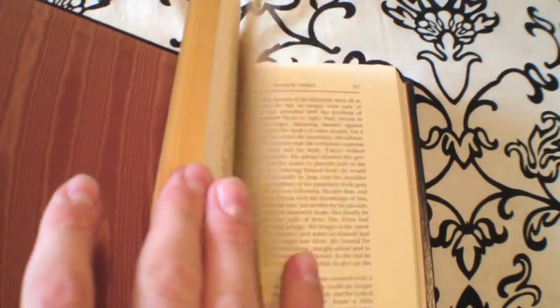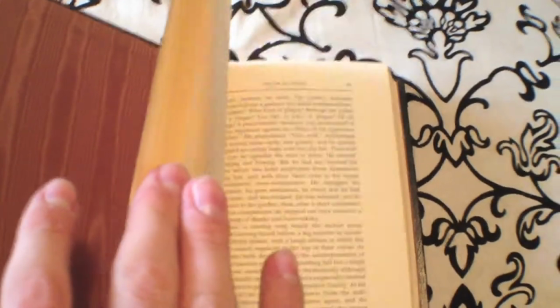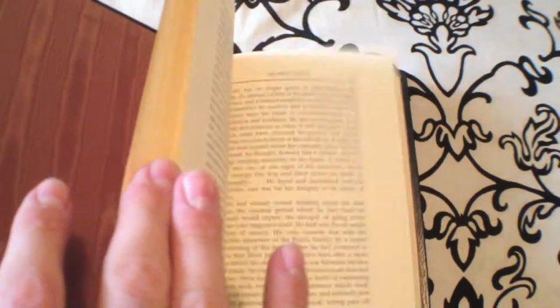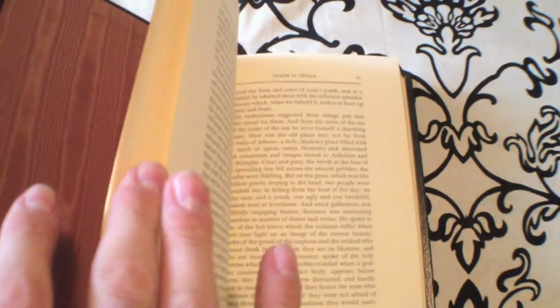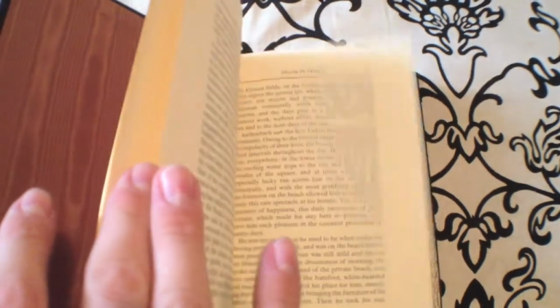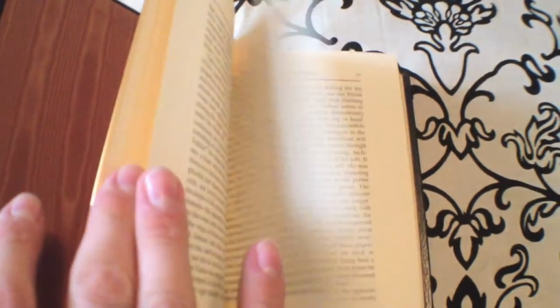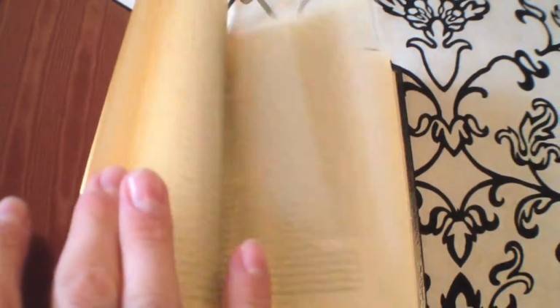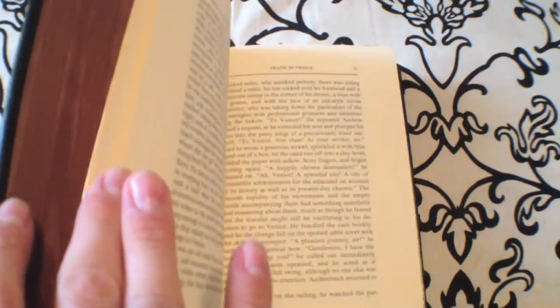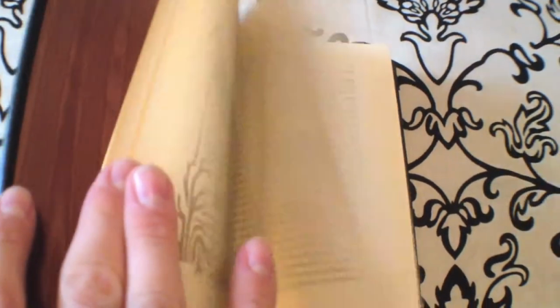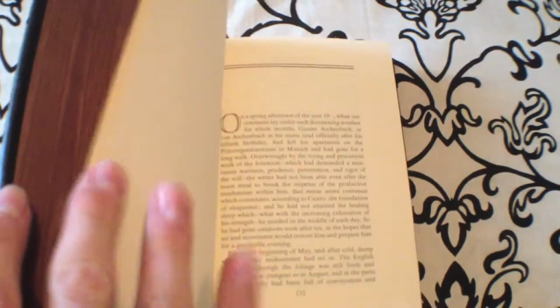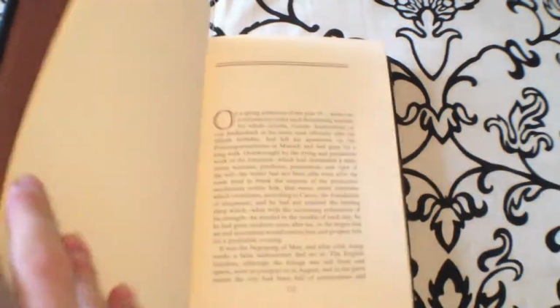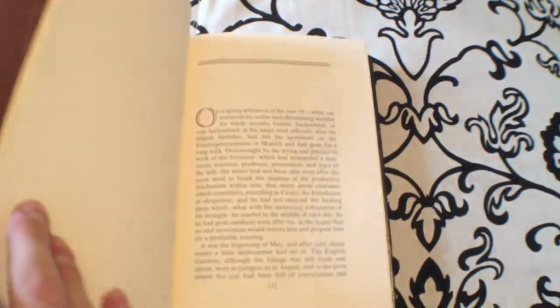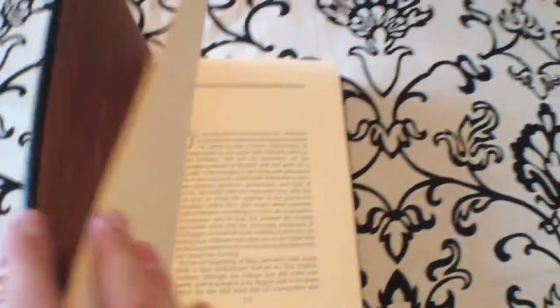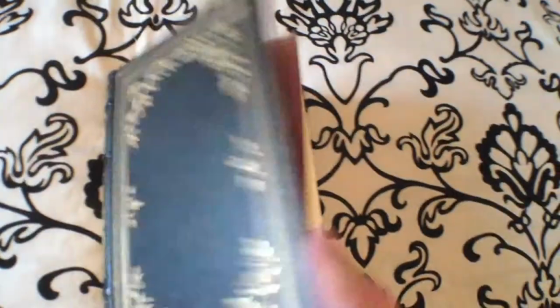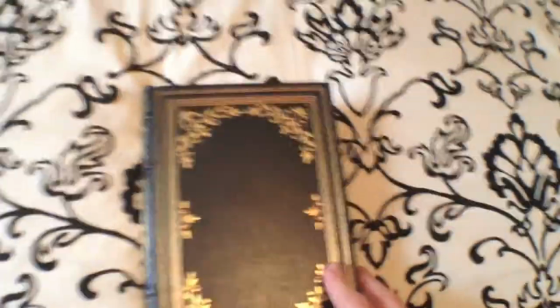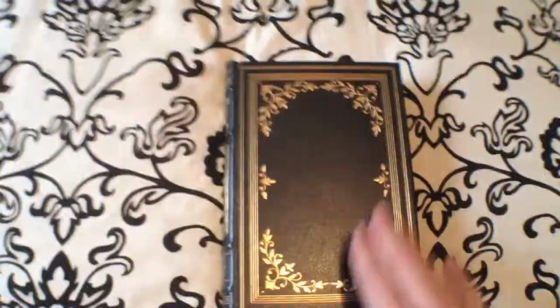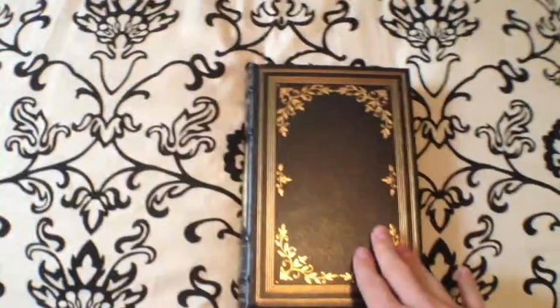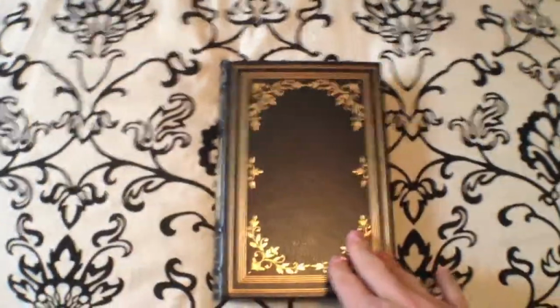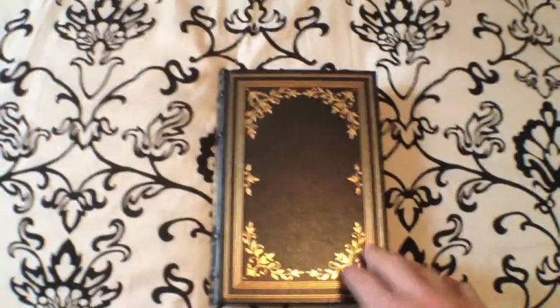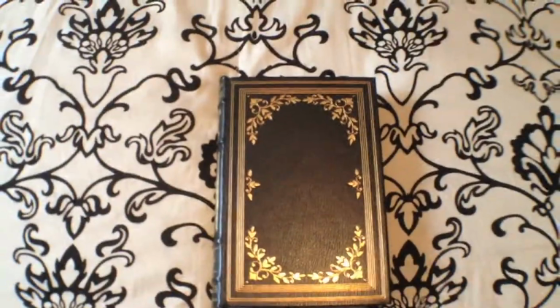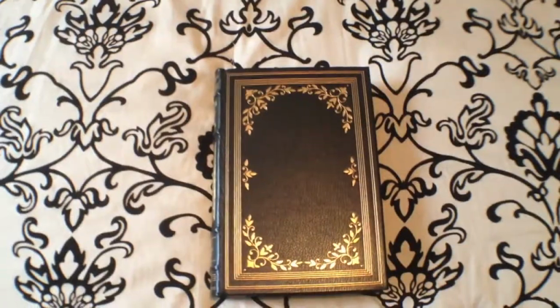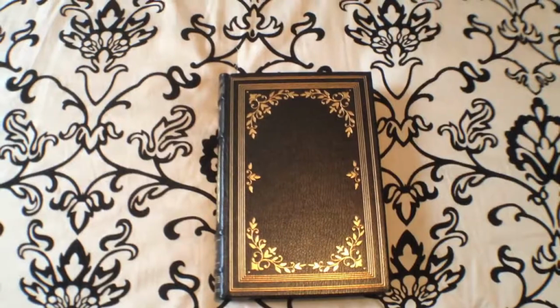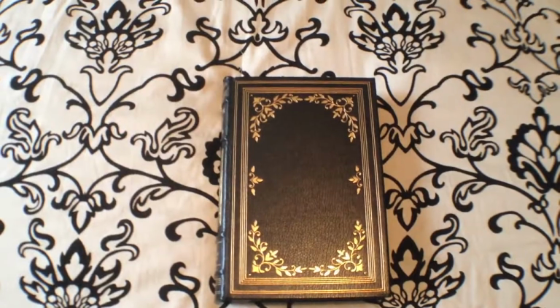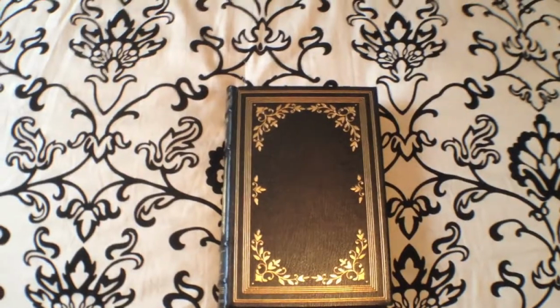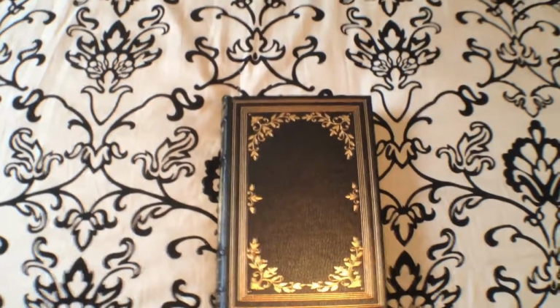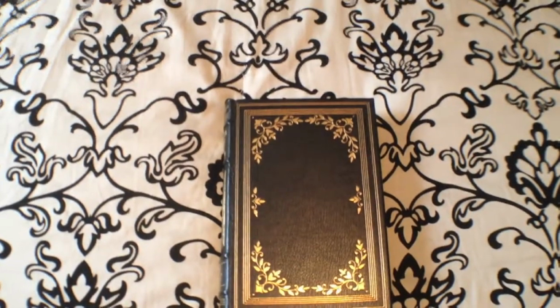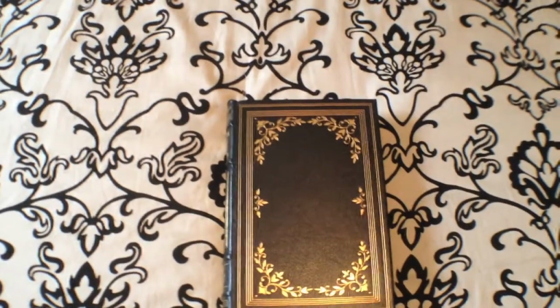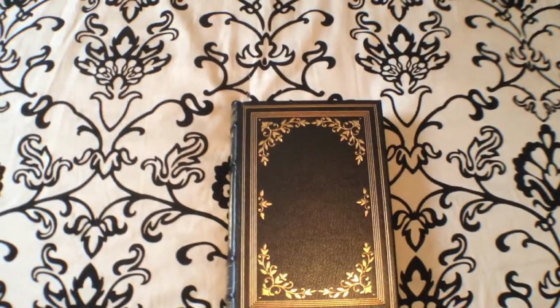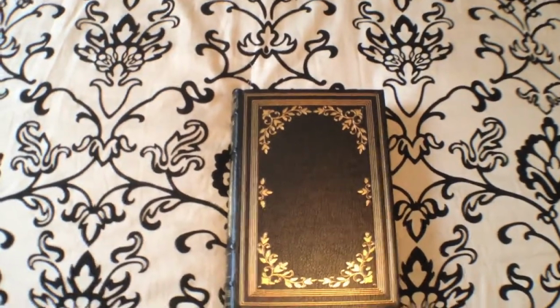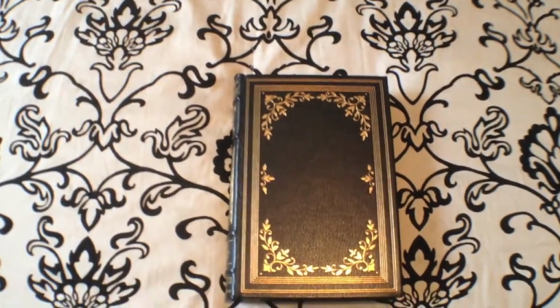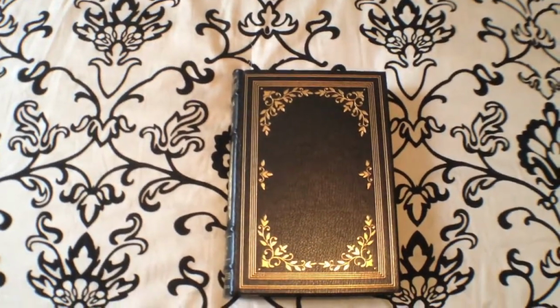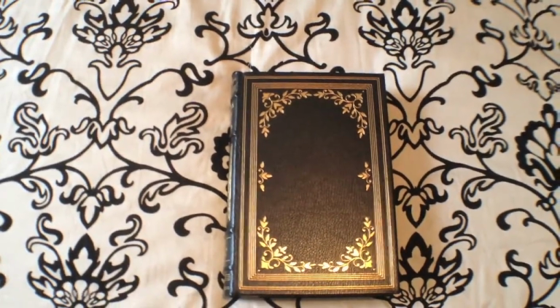I'll continue doing these short reviews on these beautiful books as I get them. If you guys want me to do any specifics, please let me know in the comments below or send me a private message. As always guys, keep on reading.